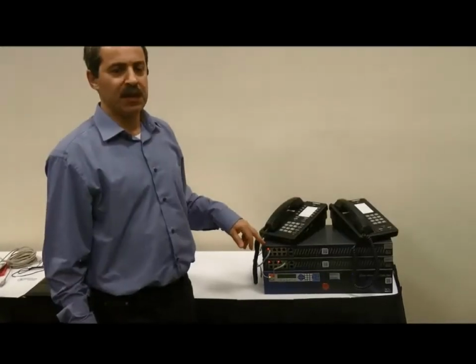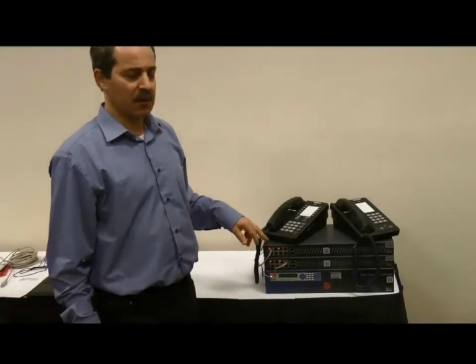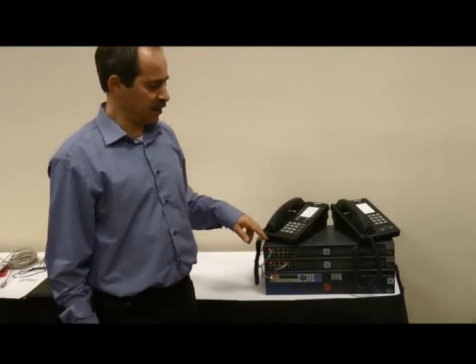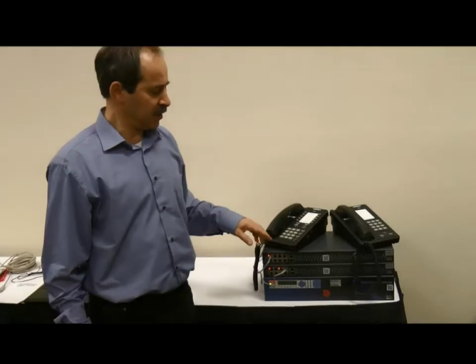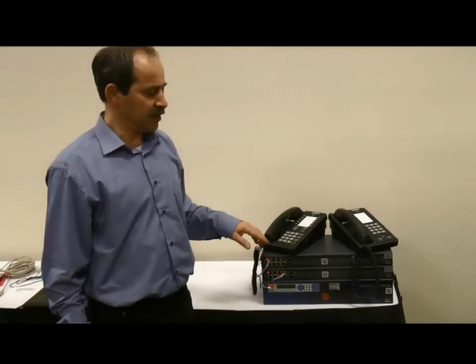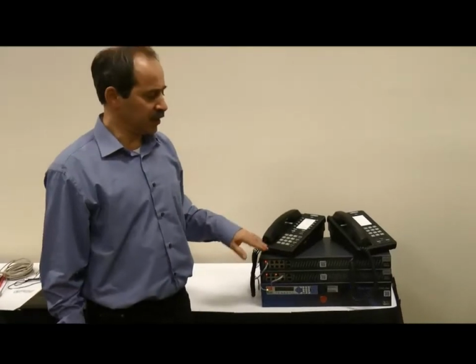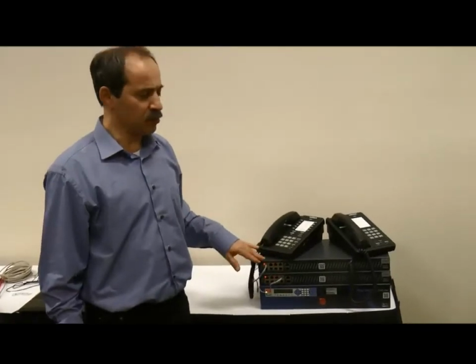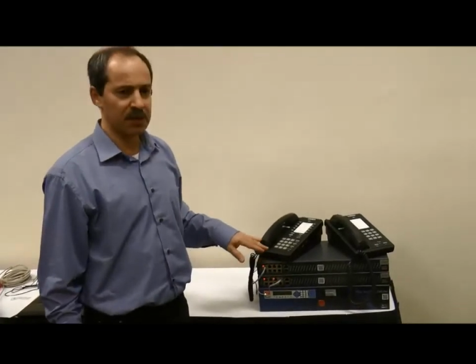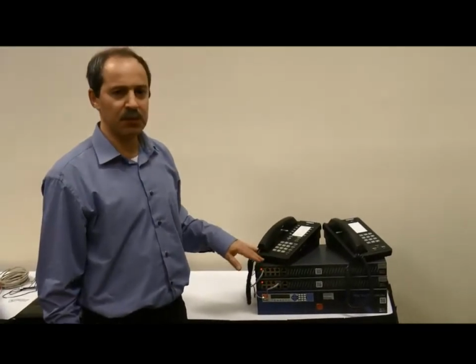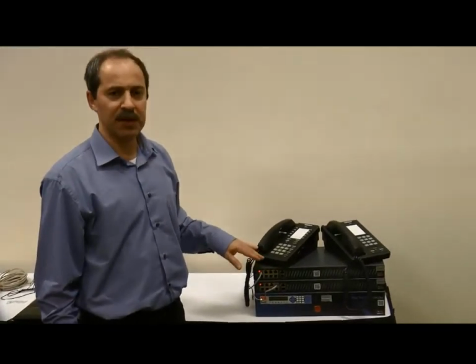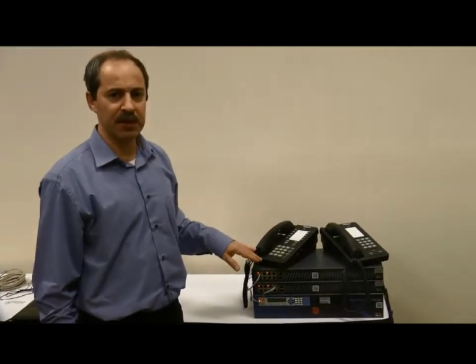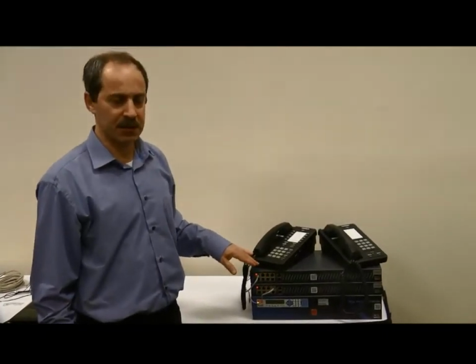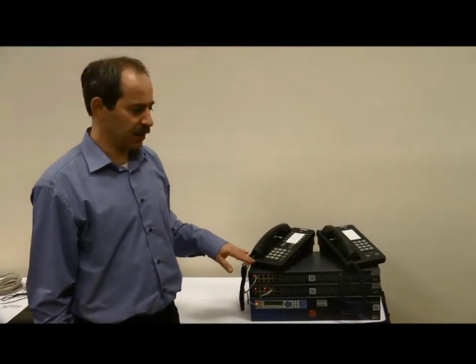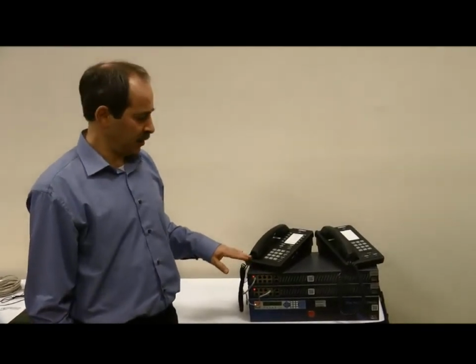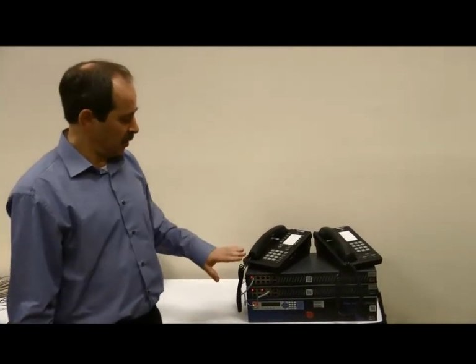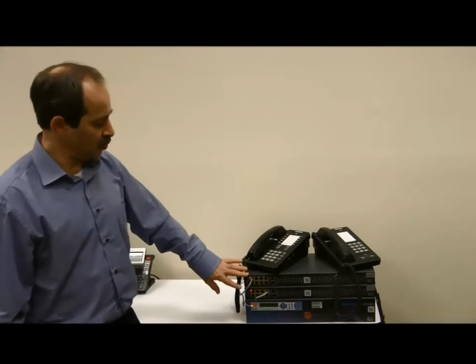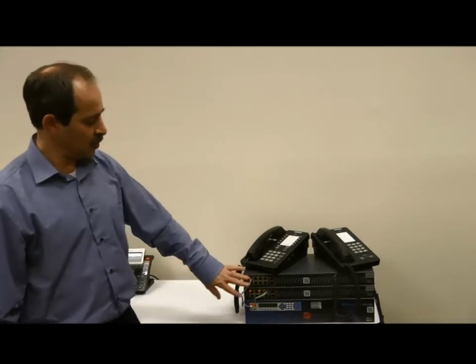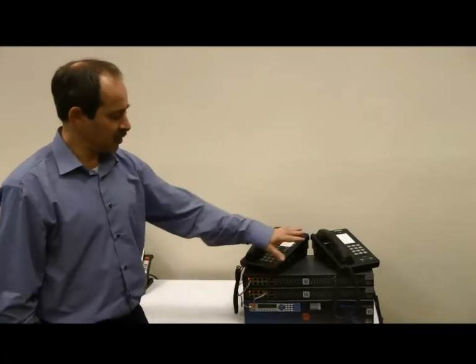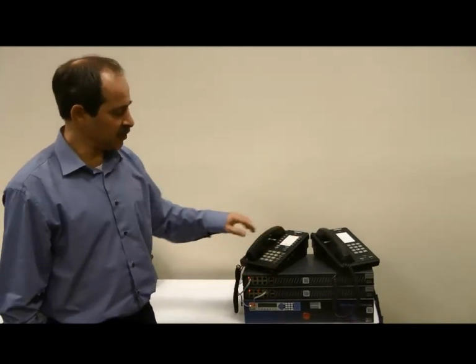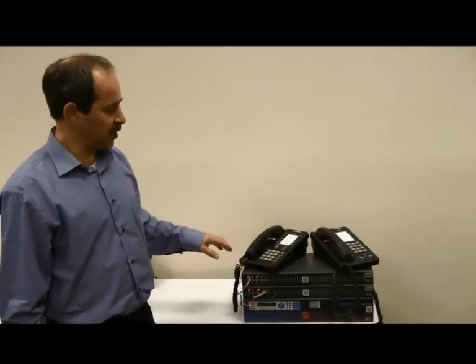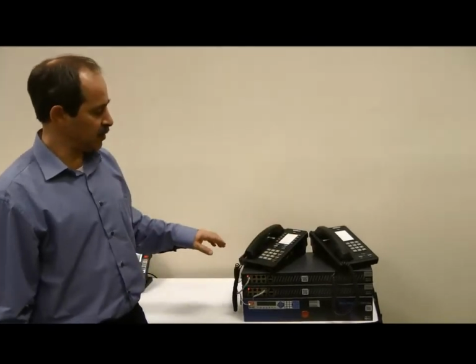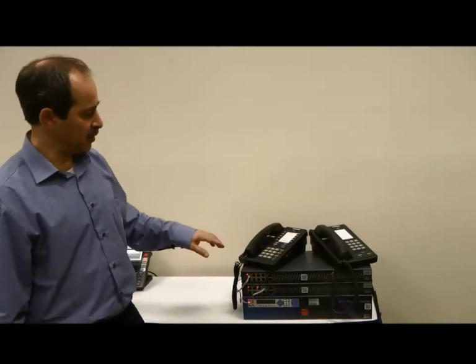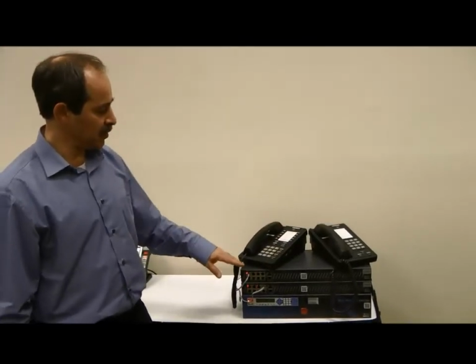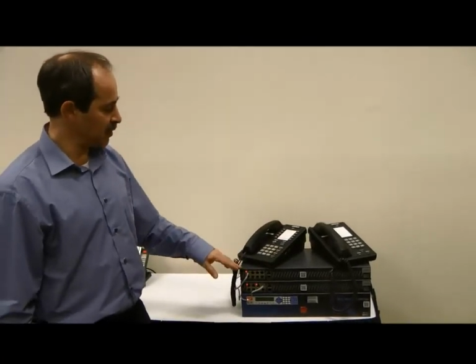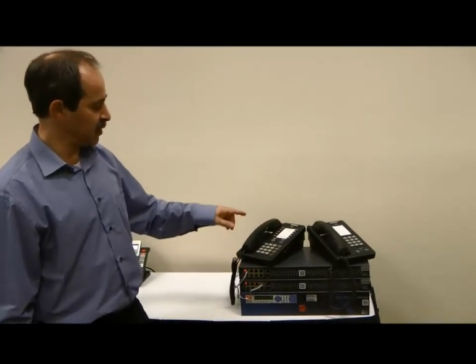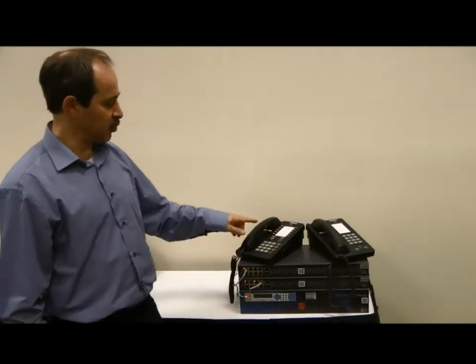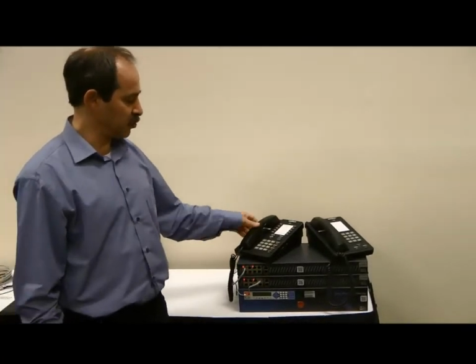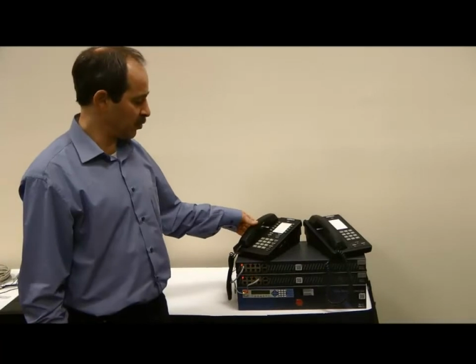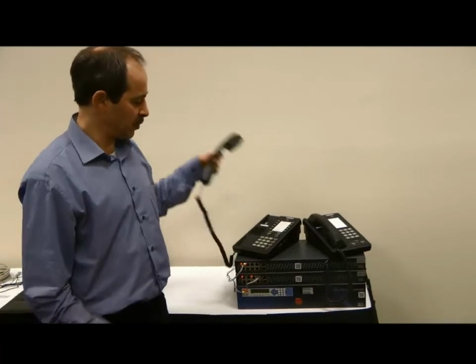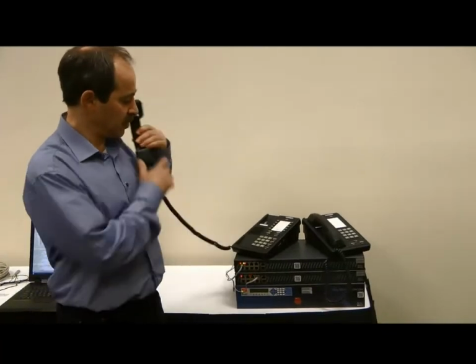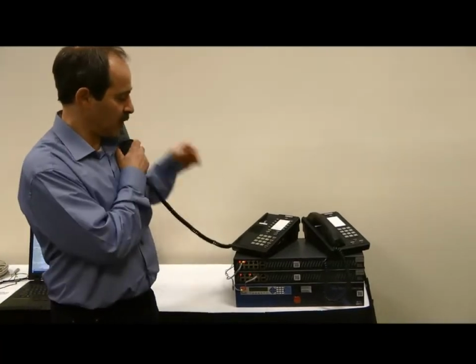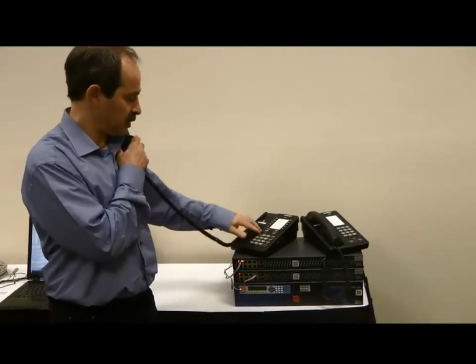Now the Asterisk is configured for the new plug and play feature. The system is up and running, and it is possible to make calls between the two AstroBanks.